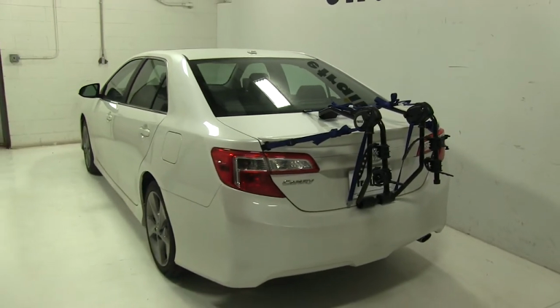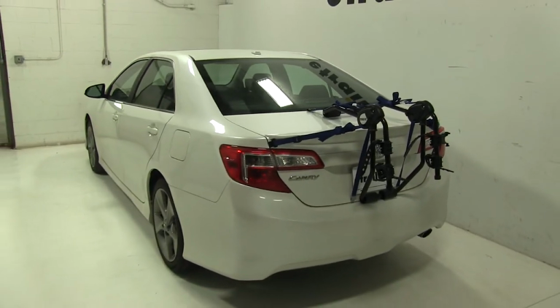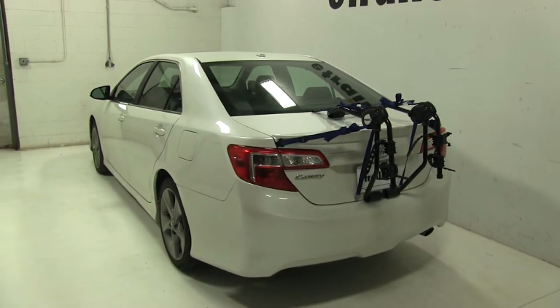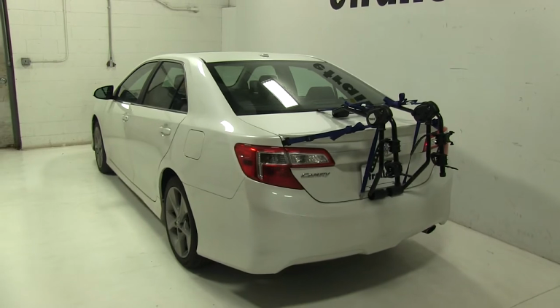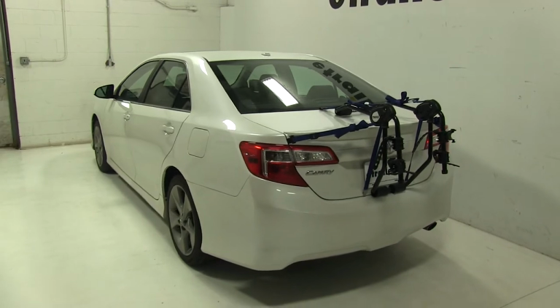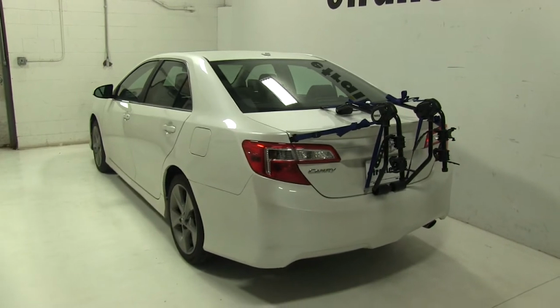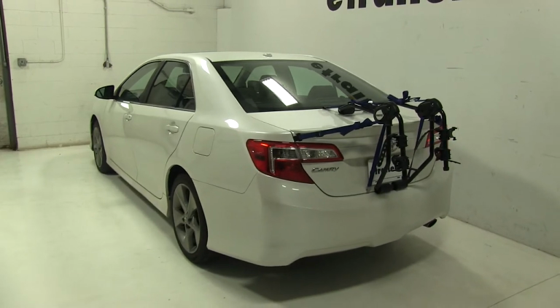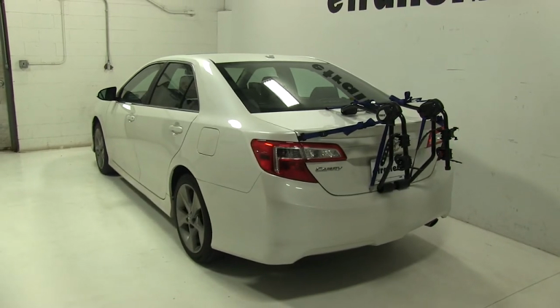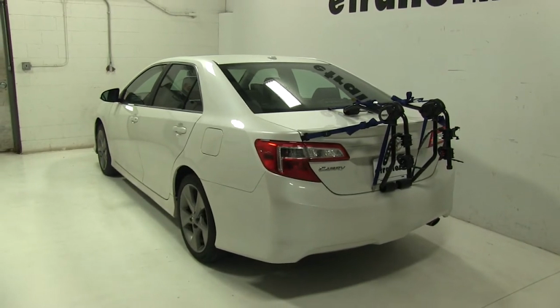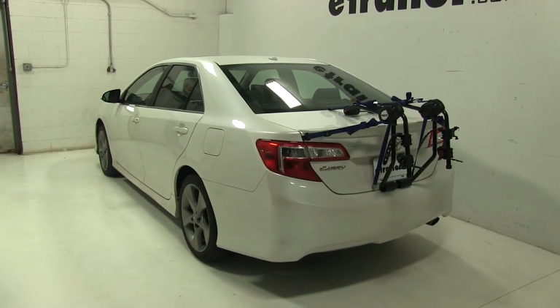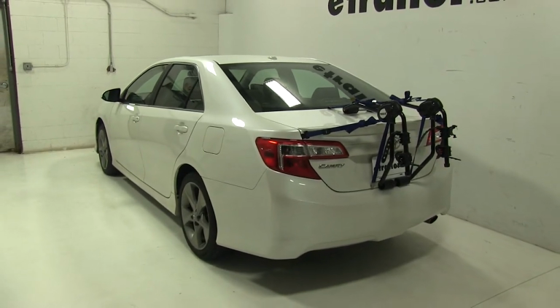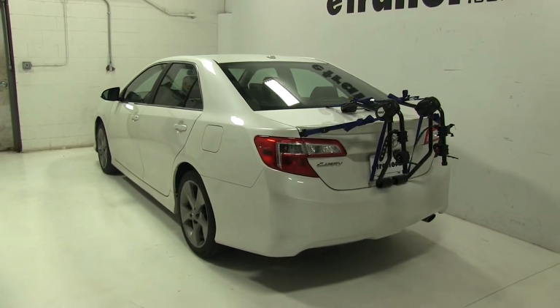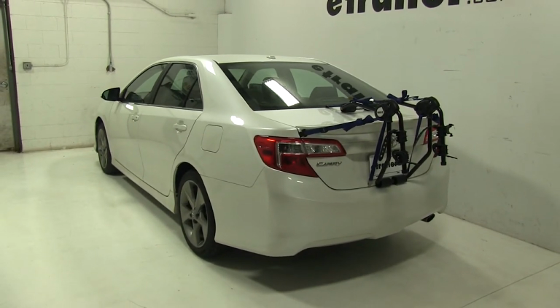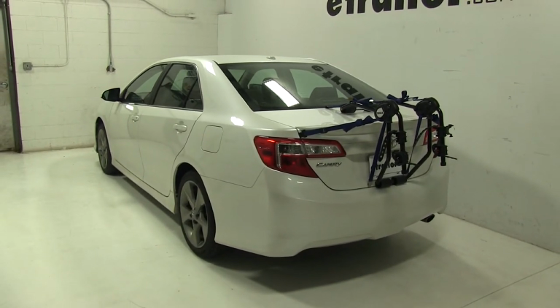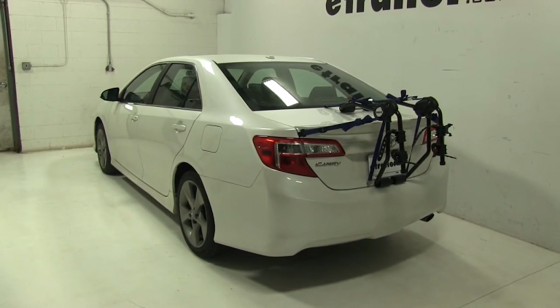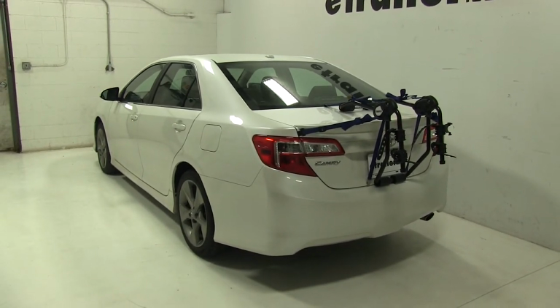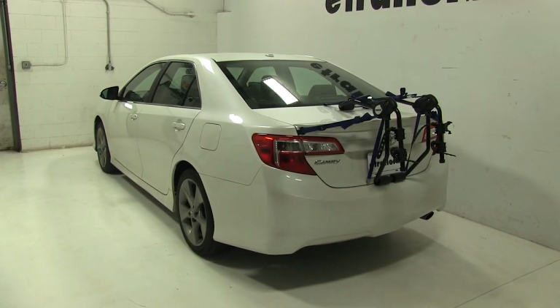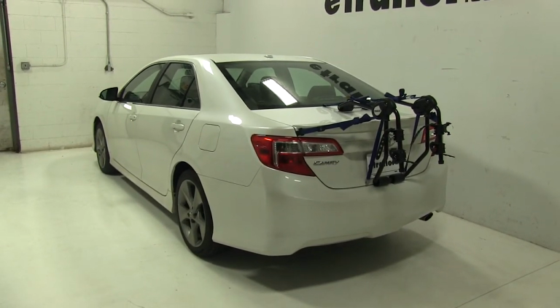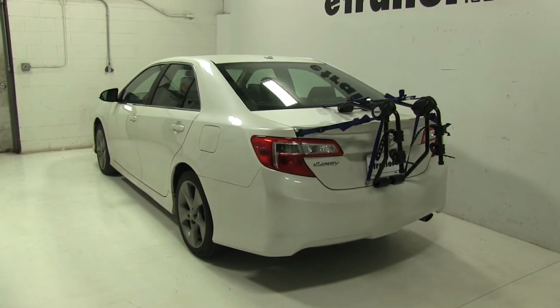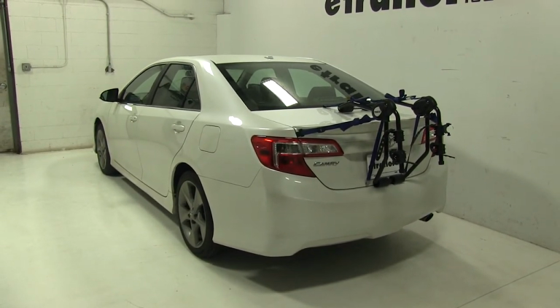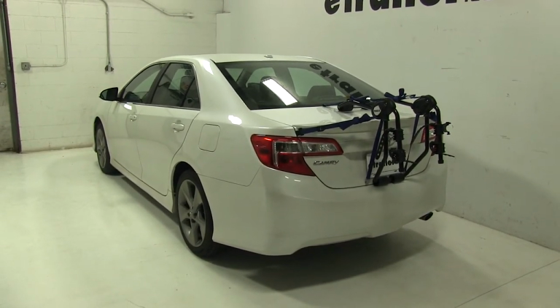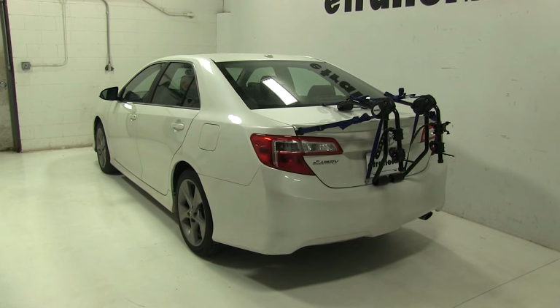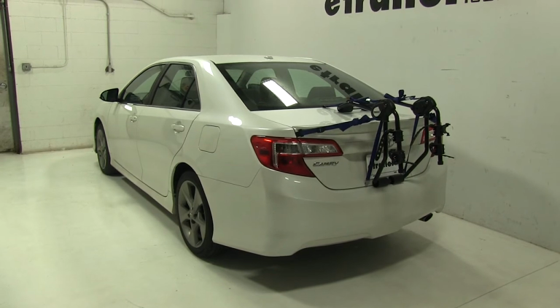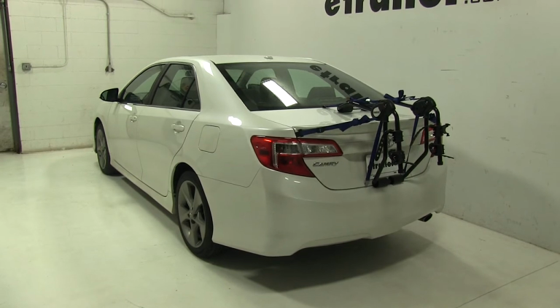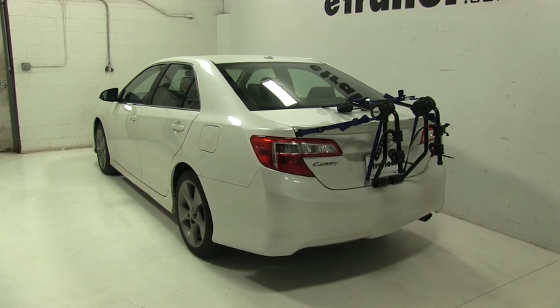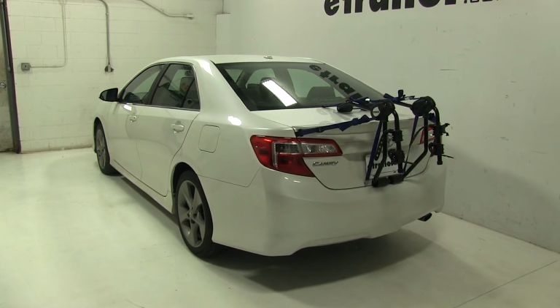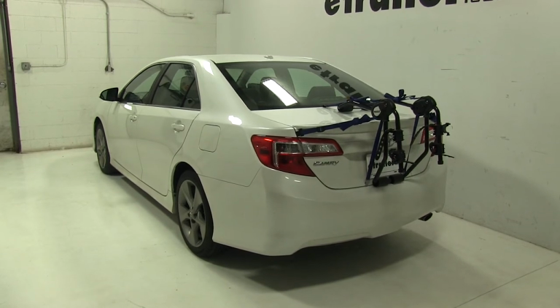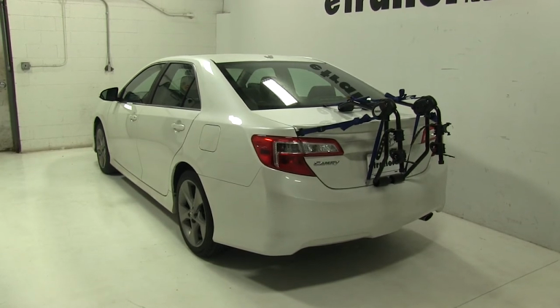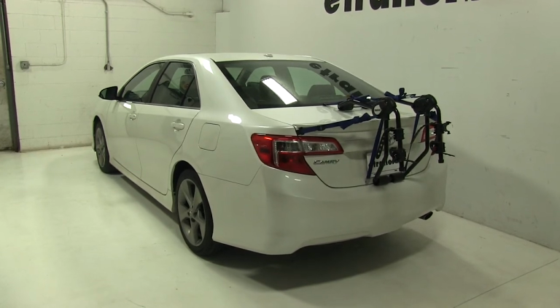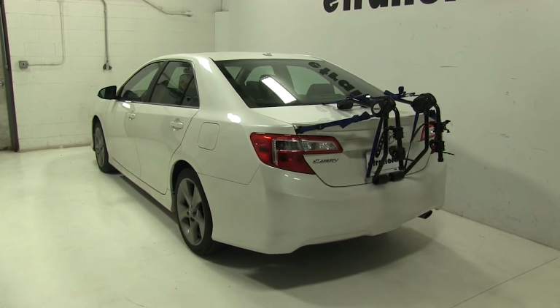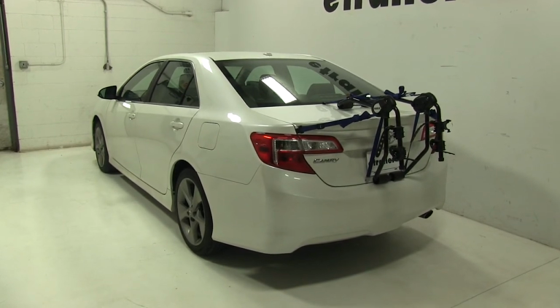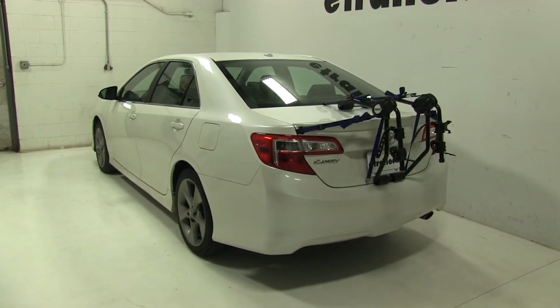So that's going to be our completed look at the Thule Passage Trunk Mount 2 Bike Rack, part number TH910XT, on our 2012 Toyota Camry.